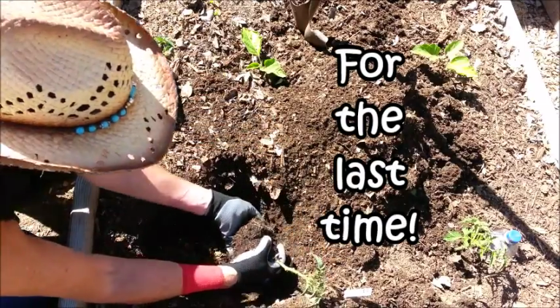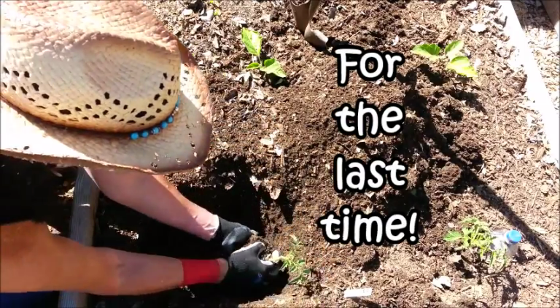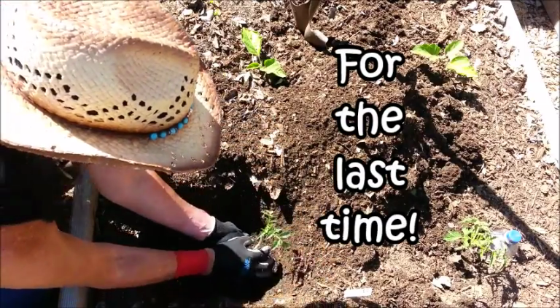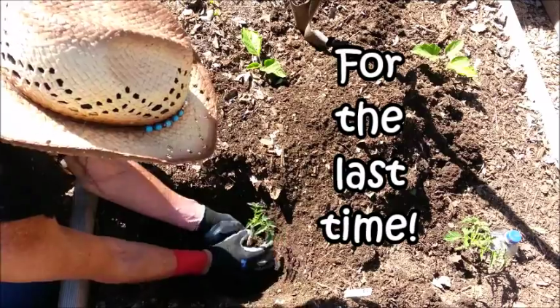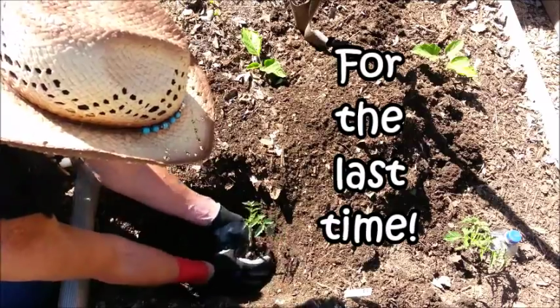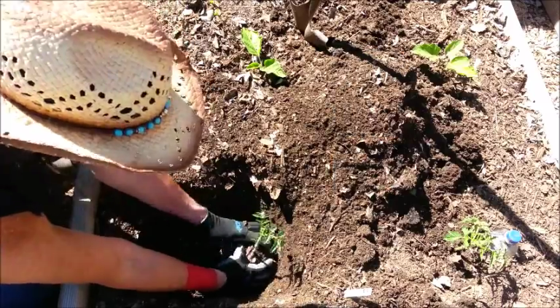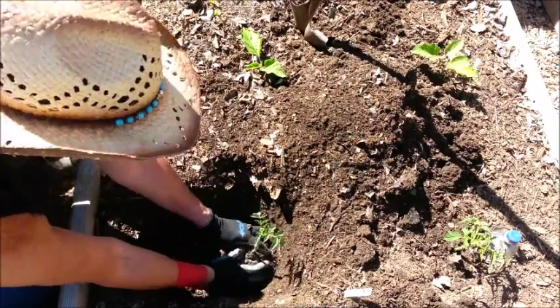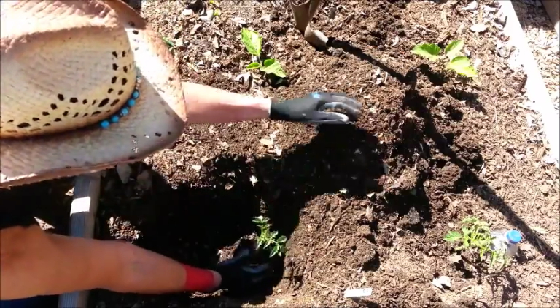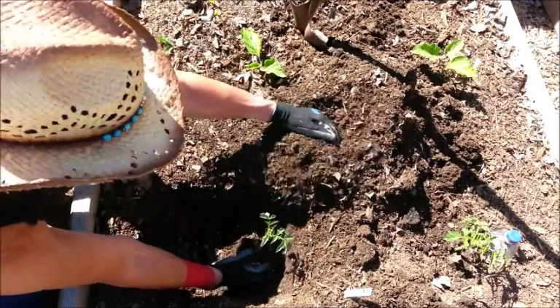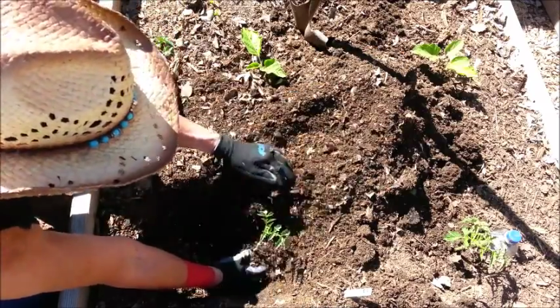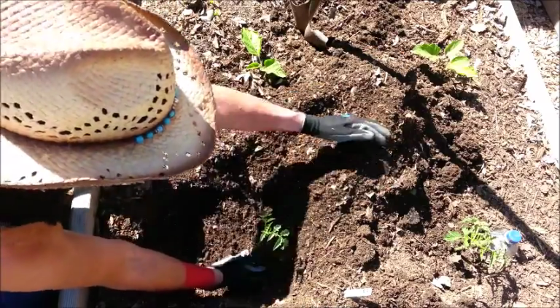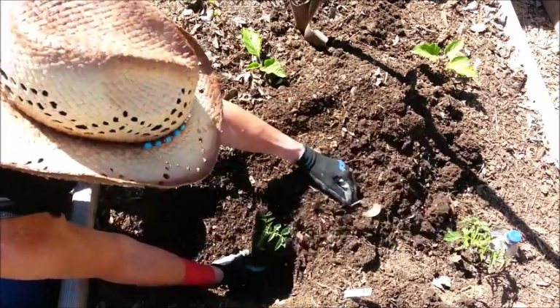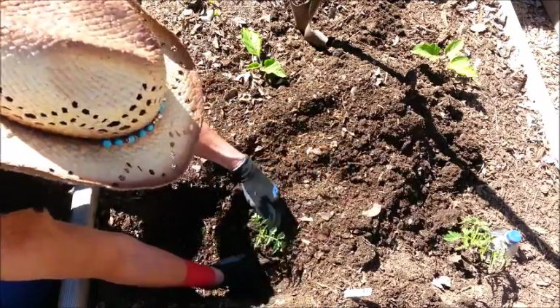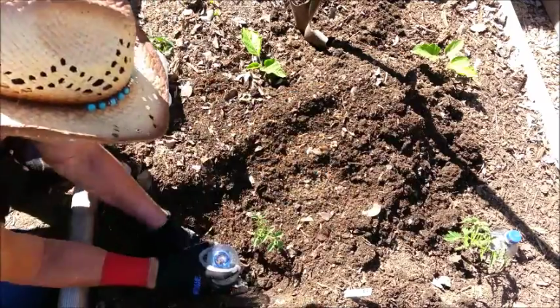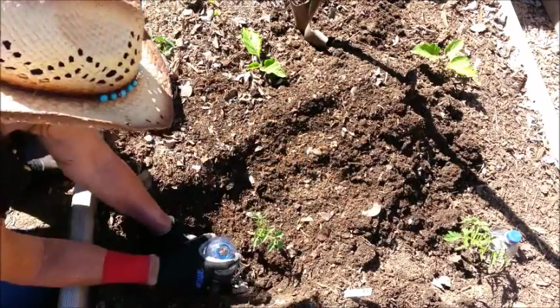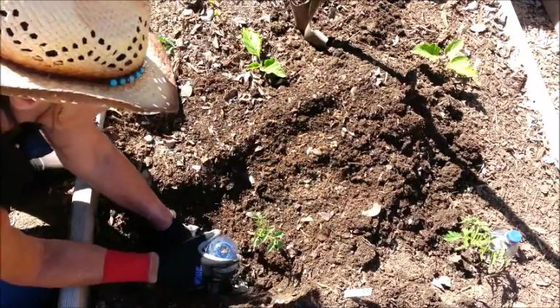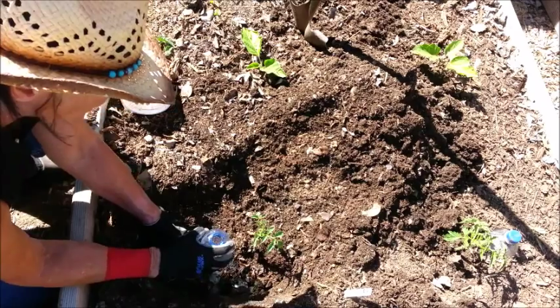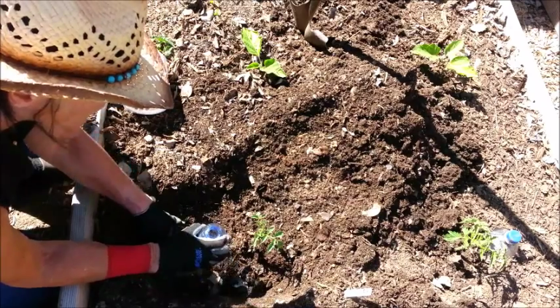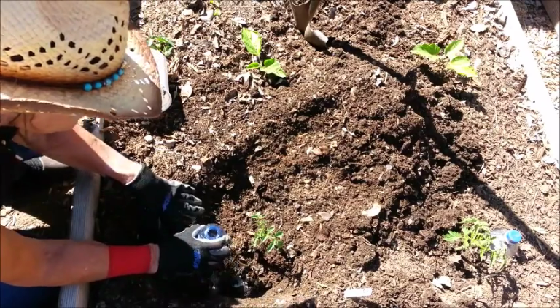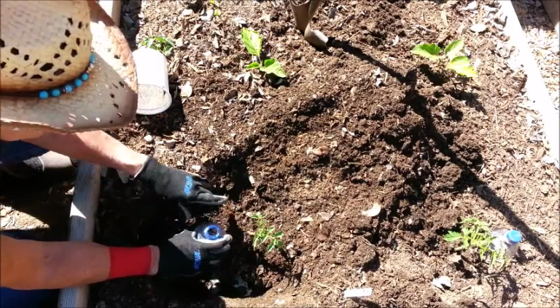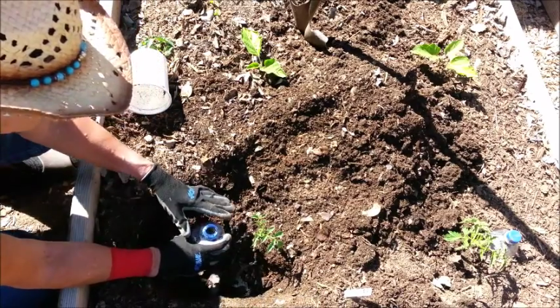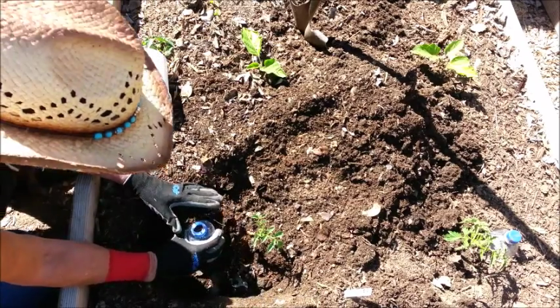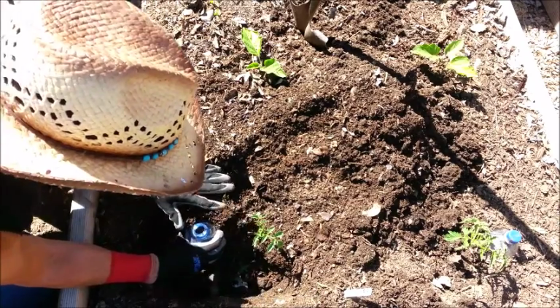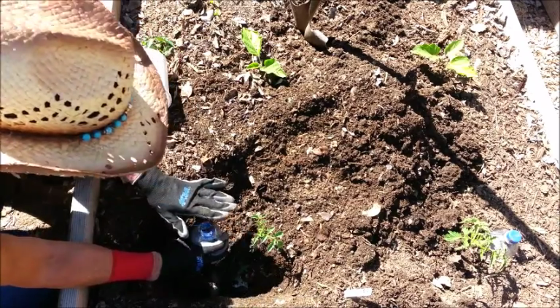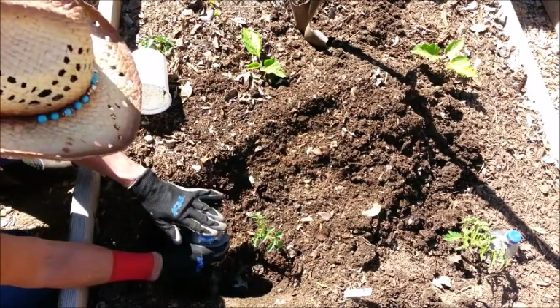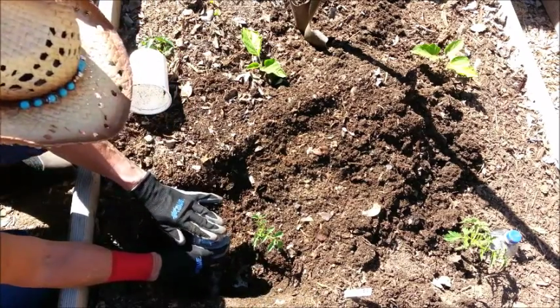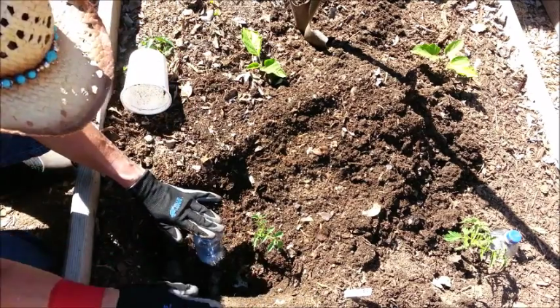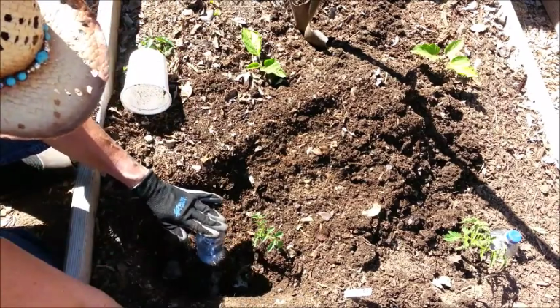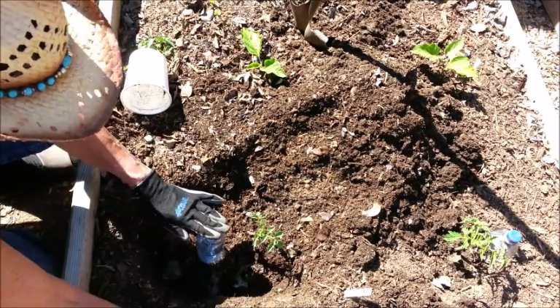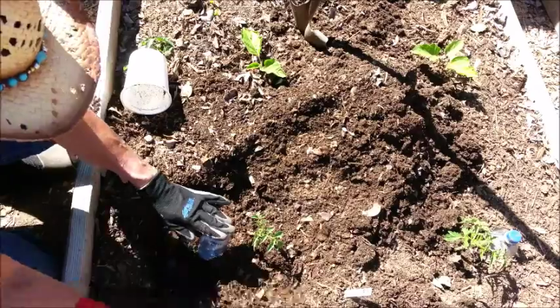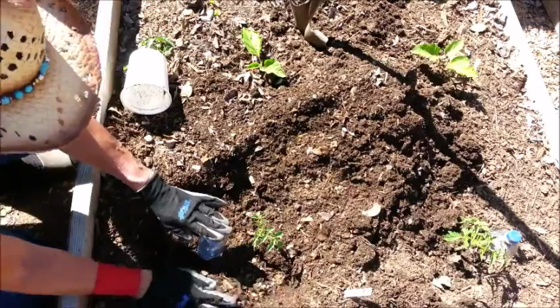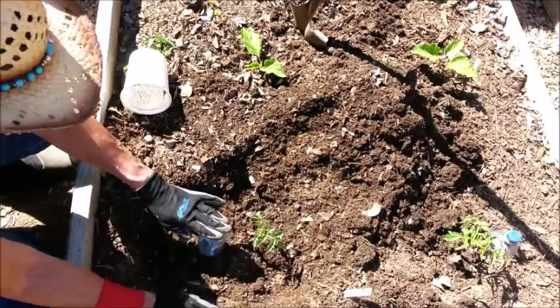The dirt is just falling away from this tomato, so I'm going to get it back filled. Let me get my water bottle in there — I don't know what I did with the cap, so I'm just going to put my hand over the top for right now and backfill it.